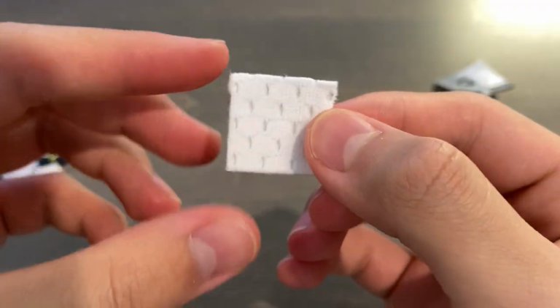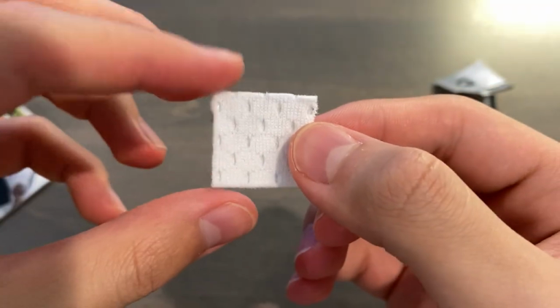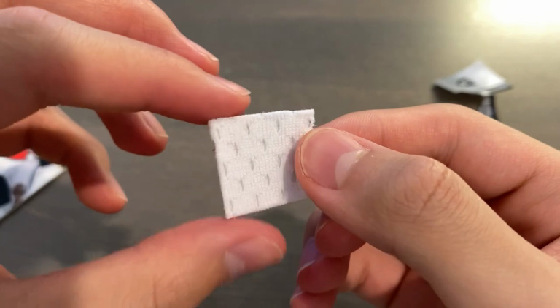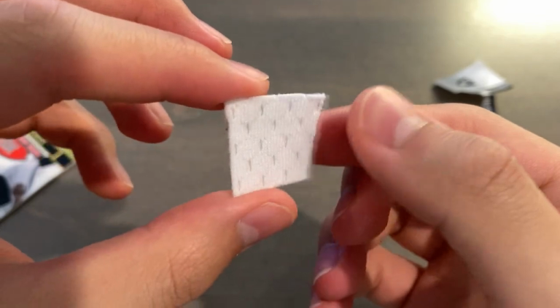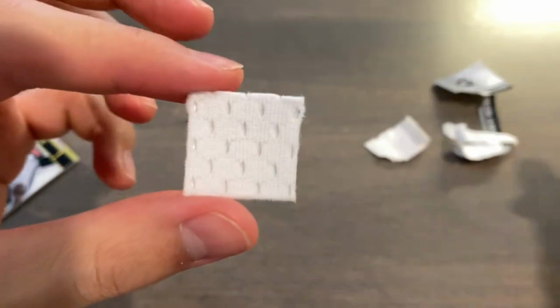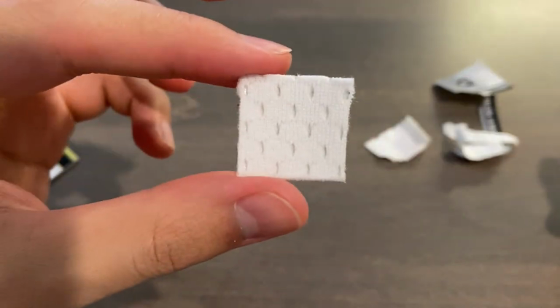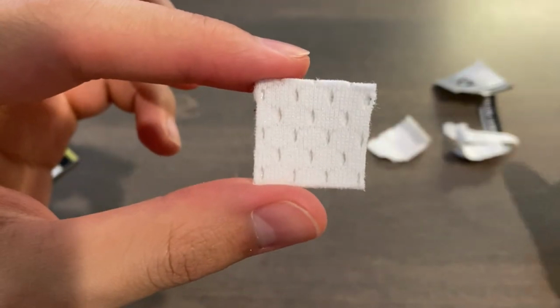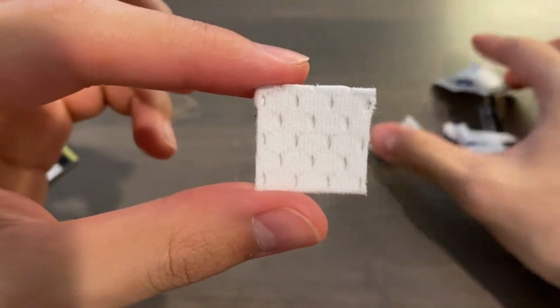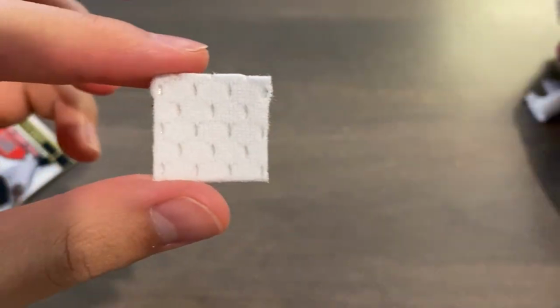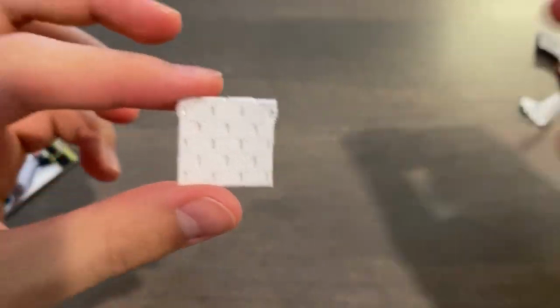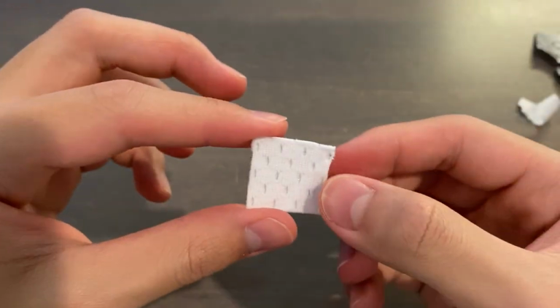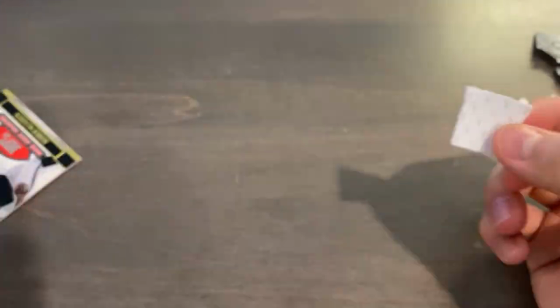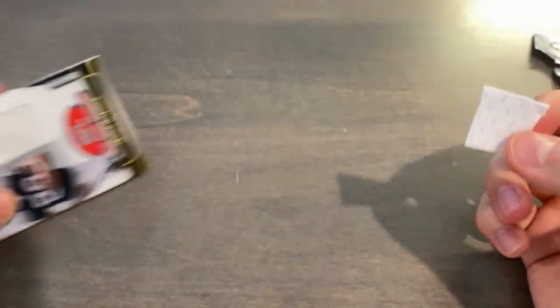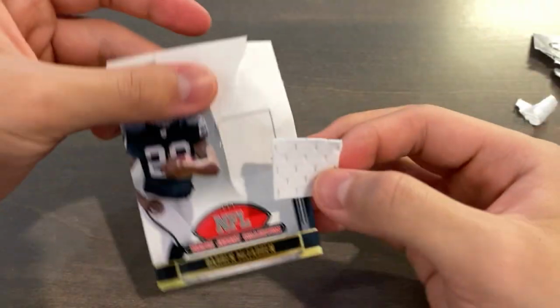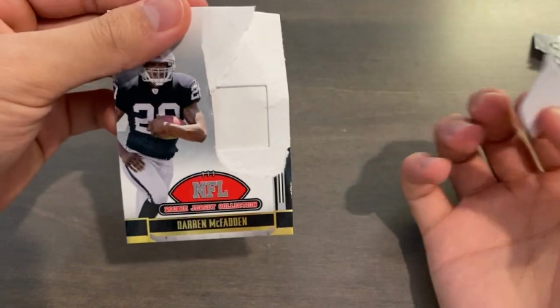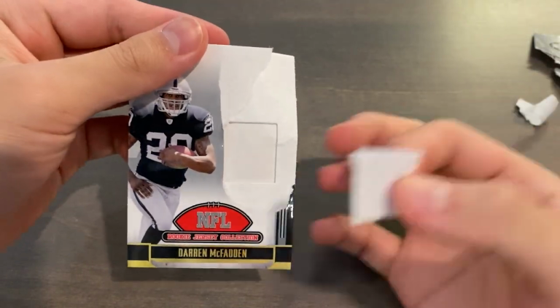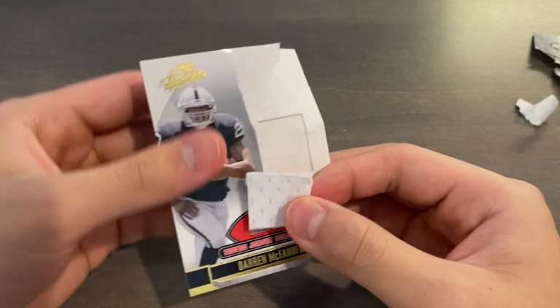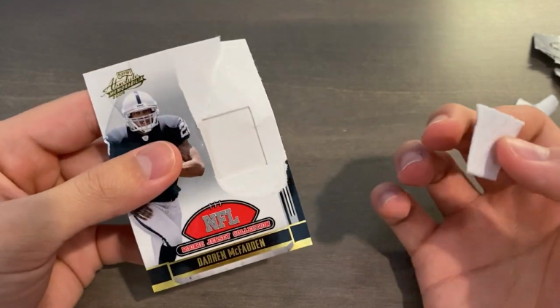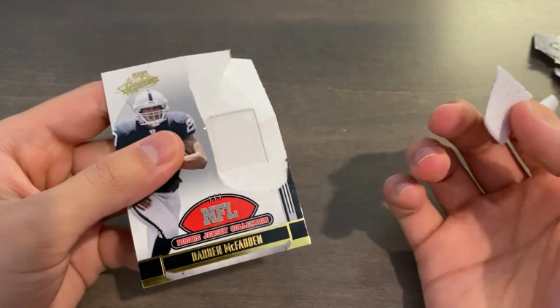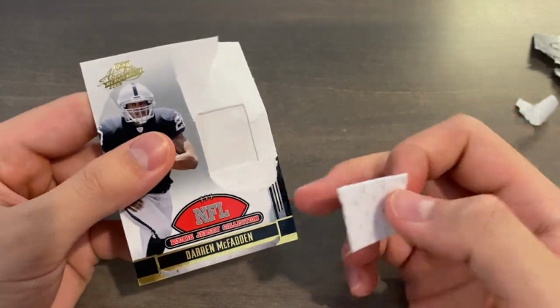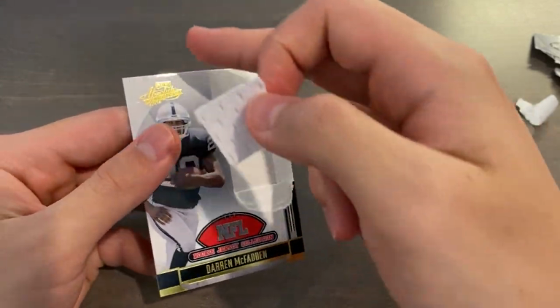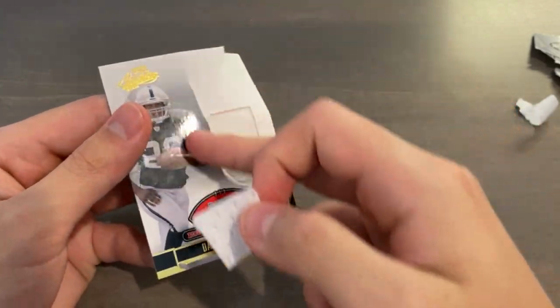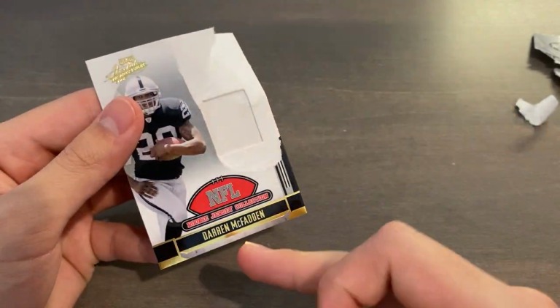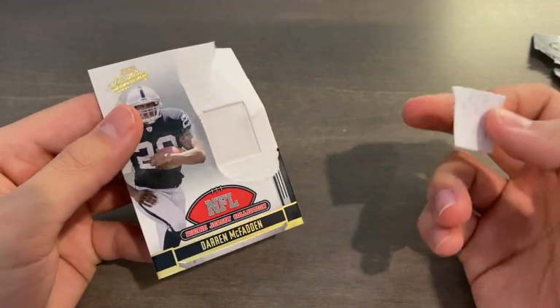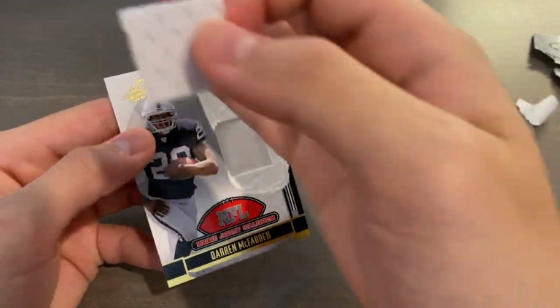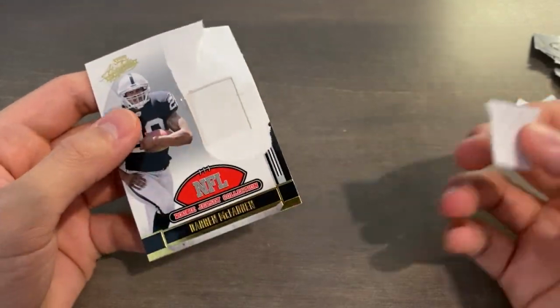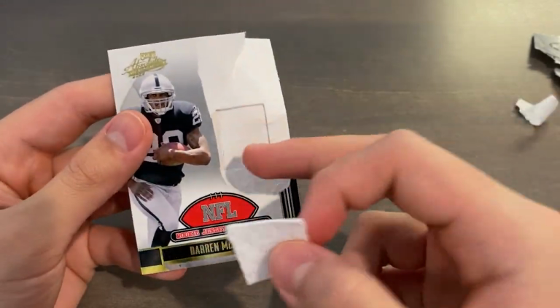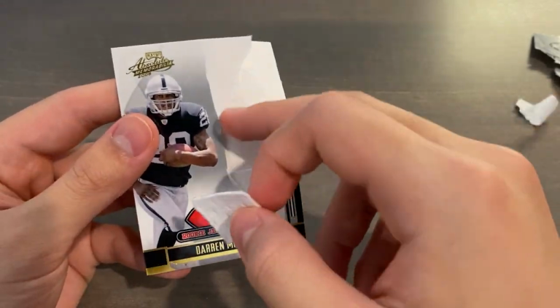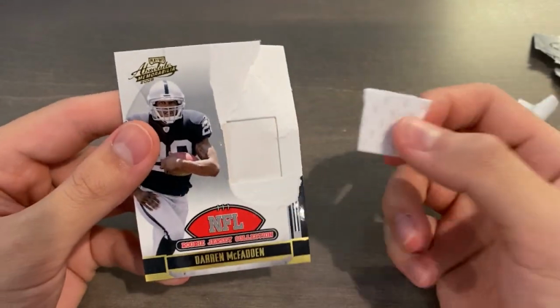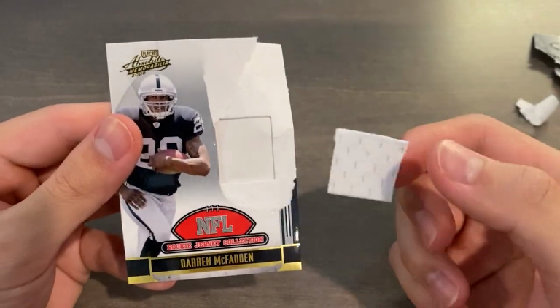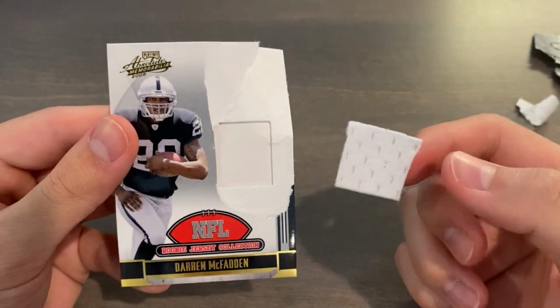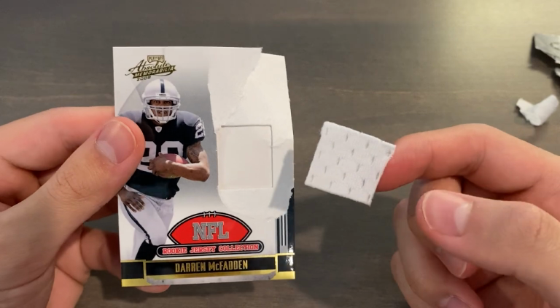And that right there is what is inside a jersey card. Pretty neat — you didn't have to destroy the entire card down the middle. You can just dig out the window and the jersey in the window.